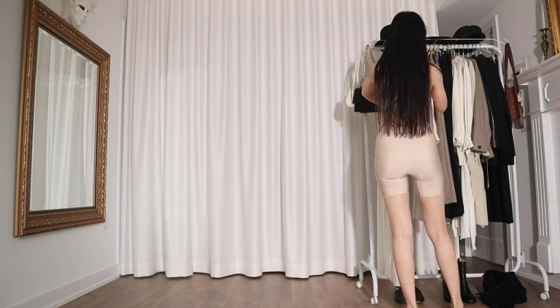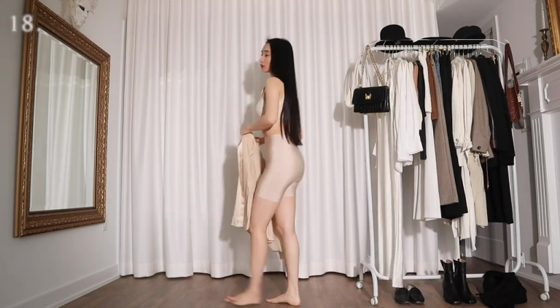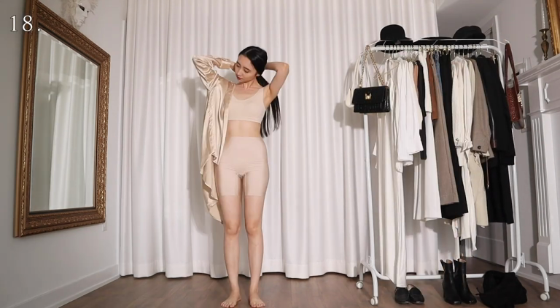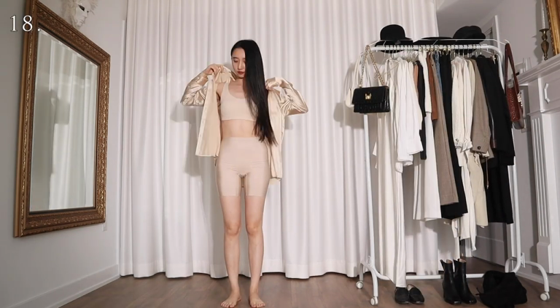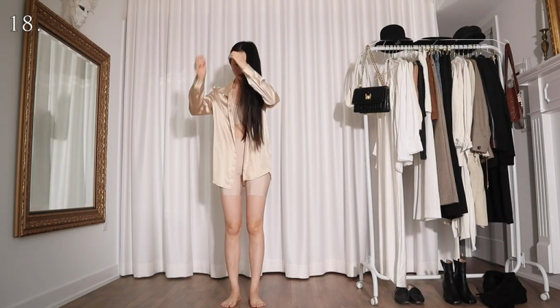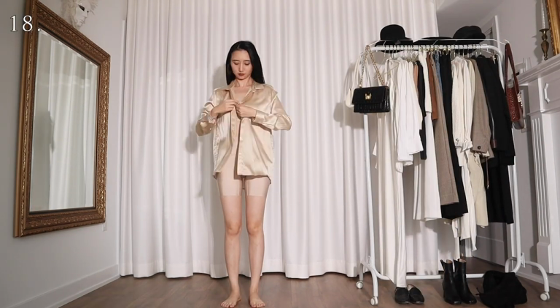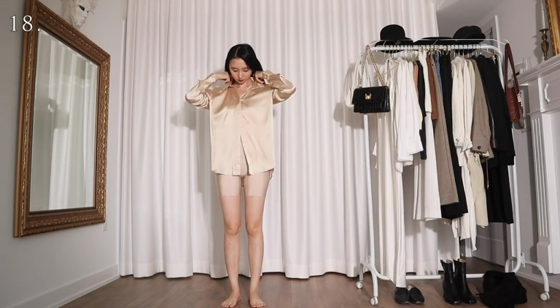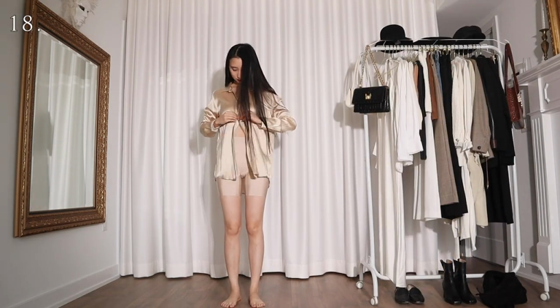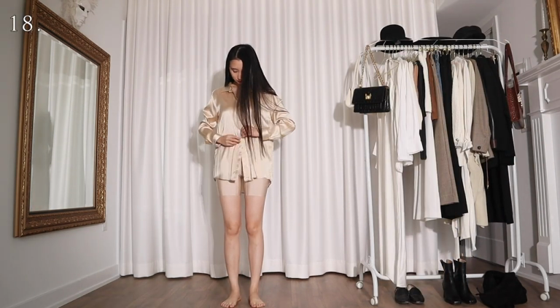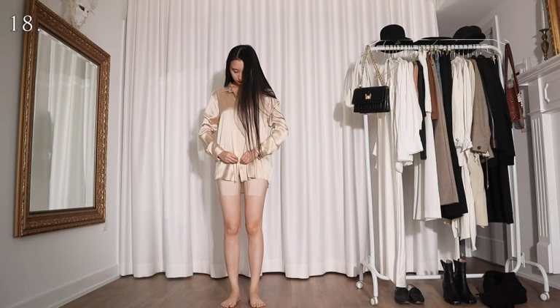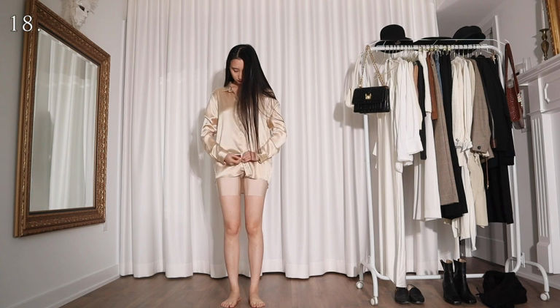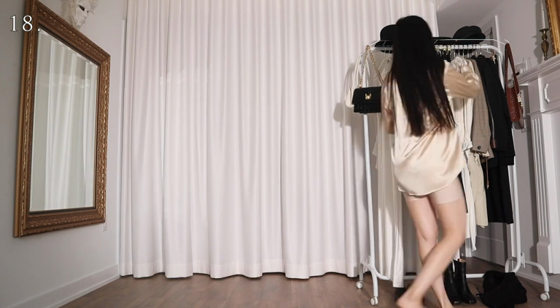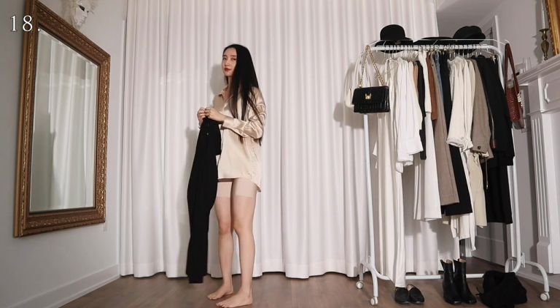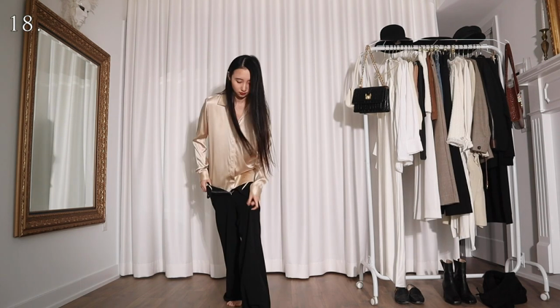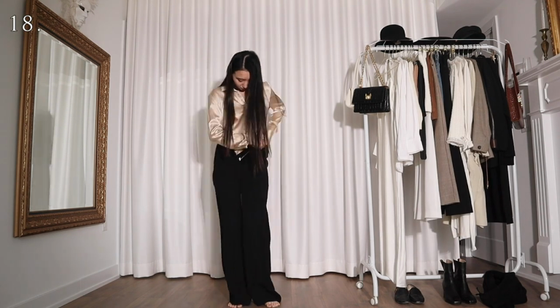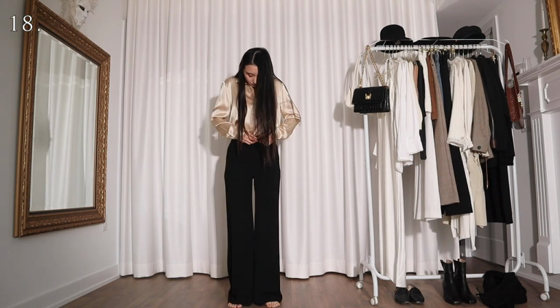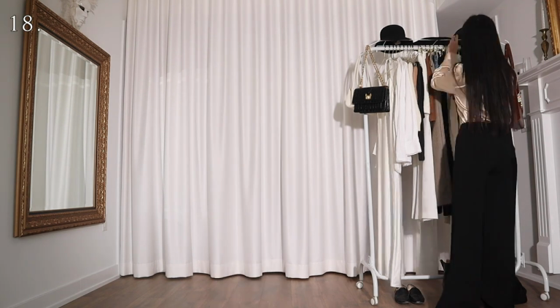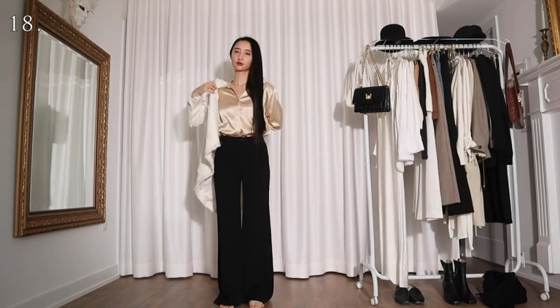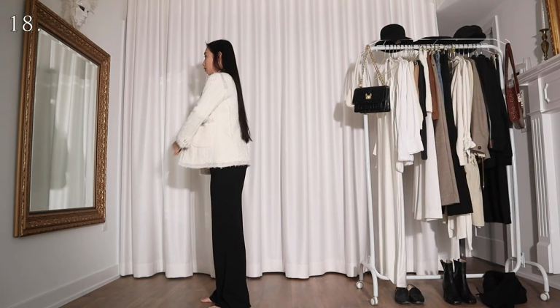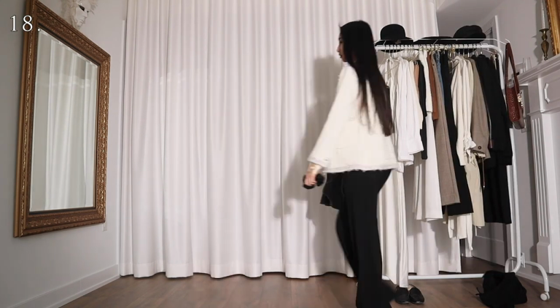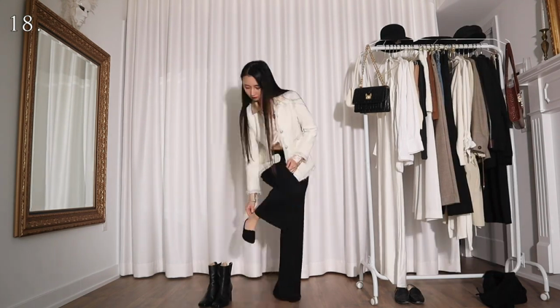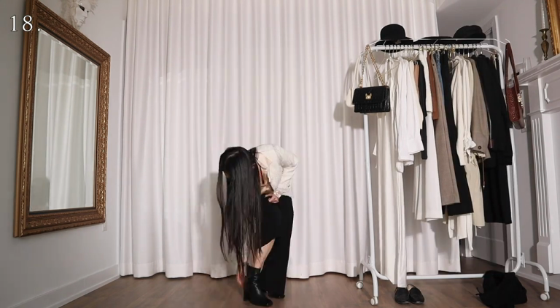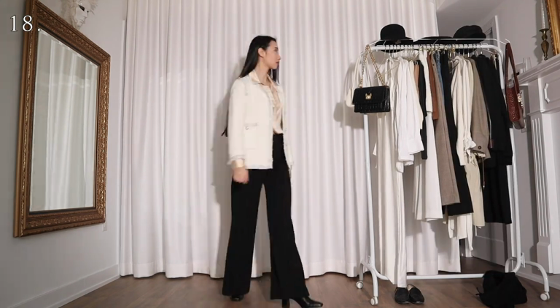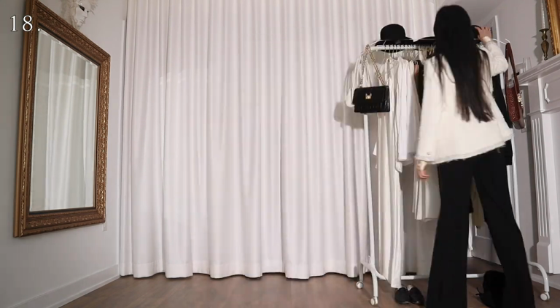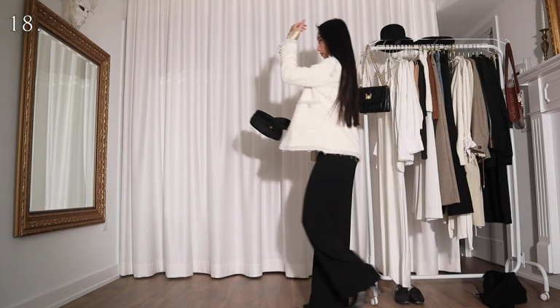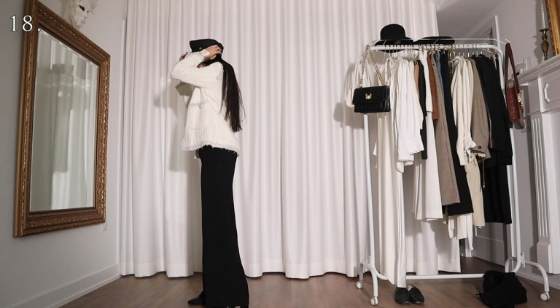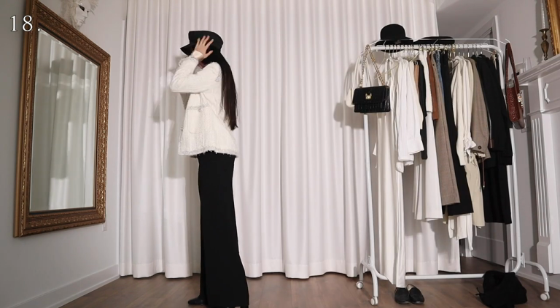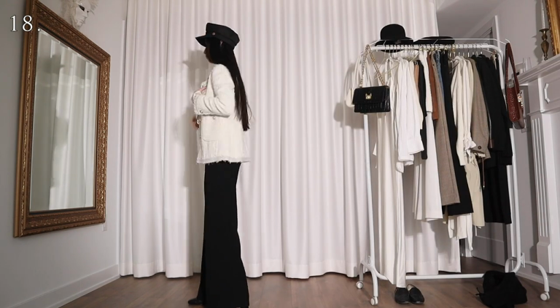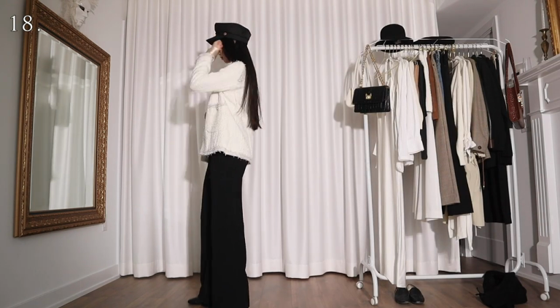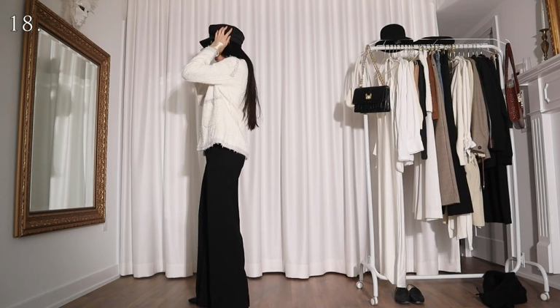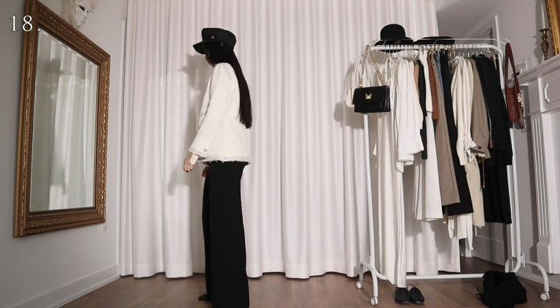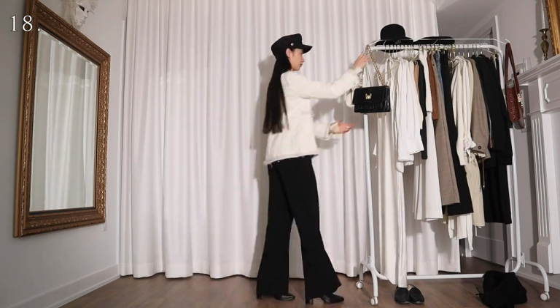For the next few looks I'll be using a champagne silk shirt. Here I'm wearing it with a pair of black wide leg pants, a white tweed jacket, and a newsboy cap. I feel like this look would be perfect if you are Miranda Priestly's assistant.